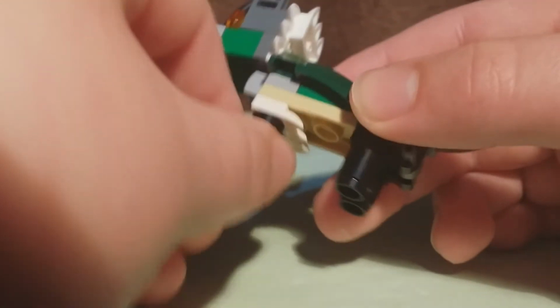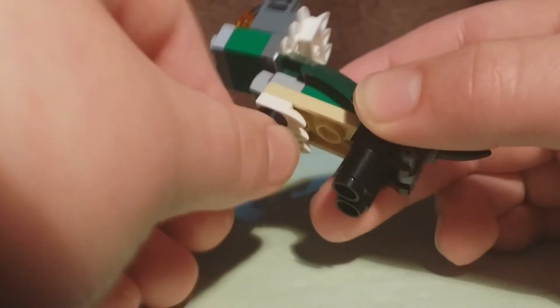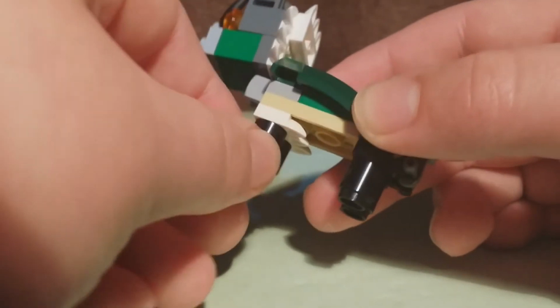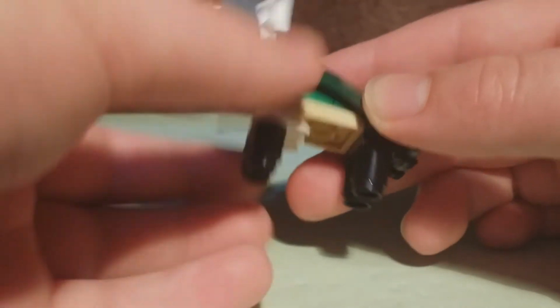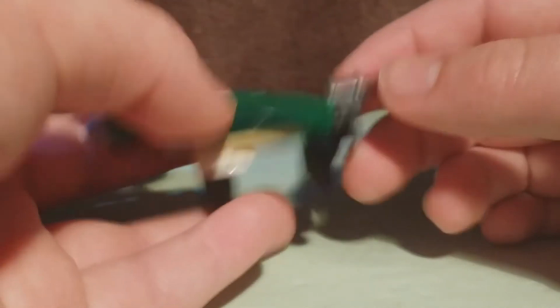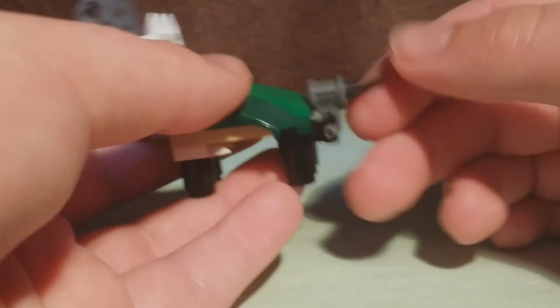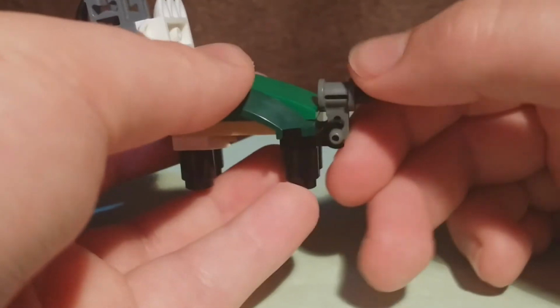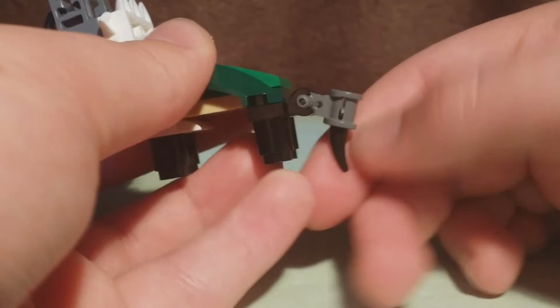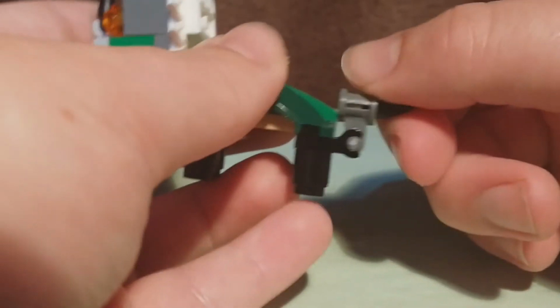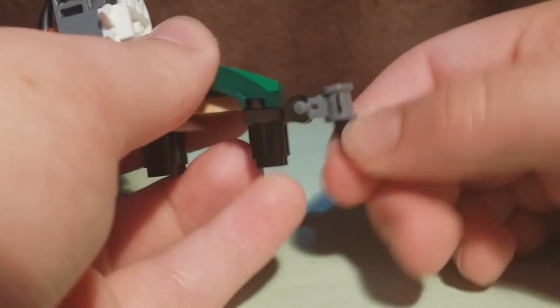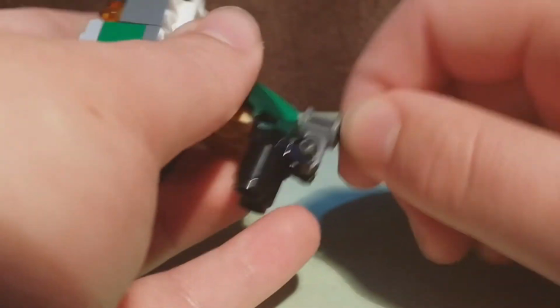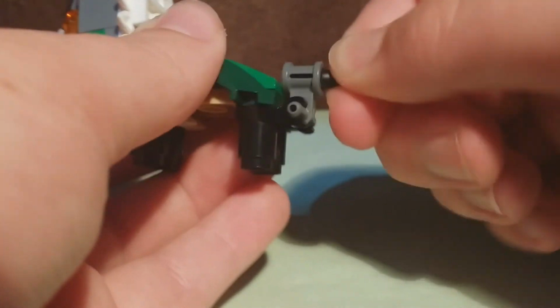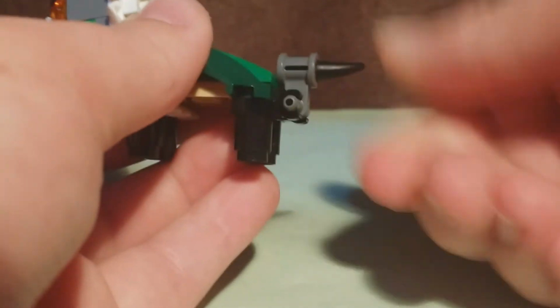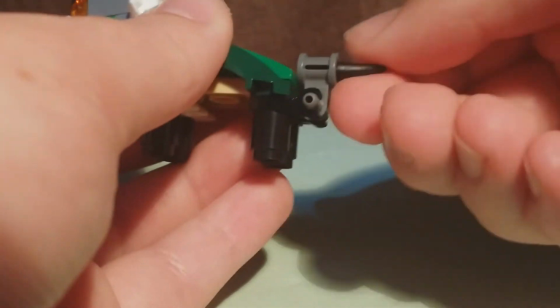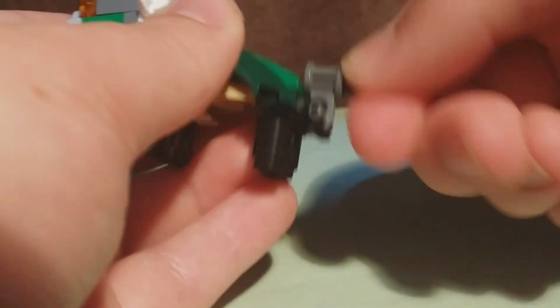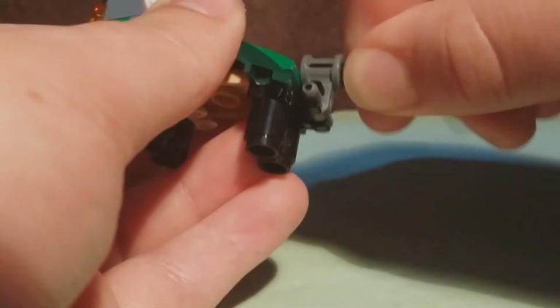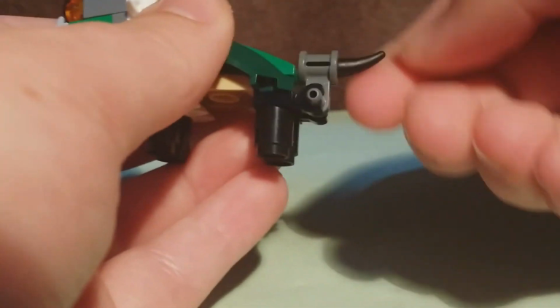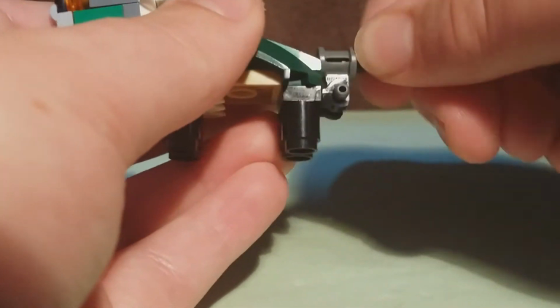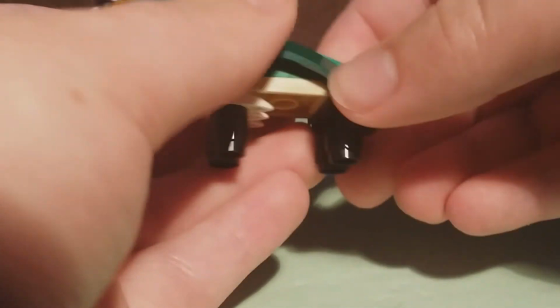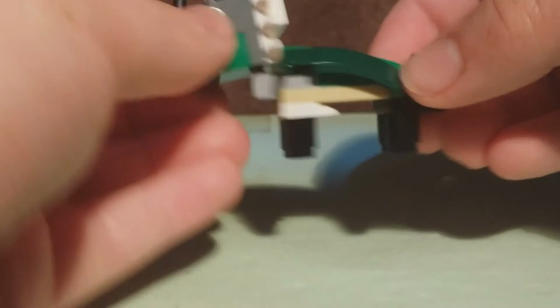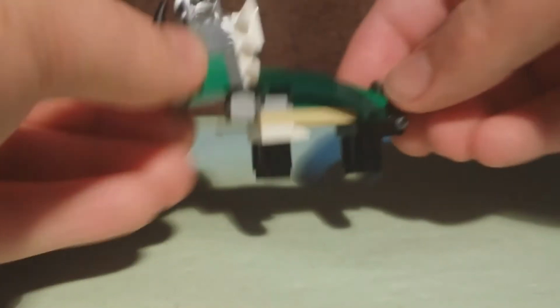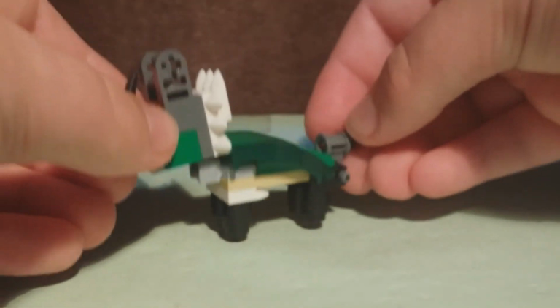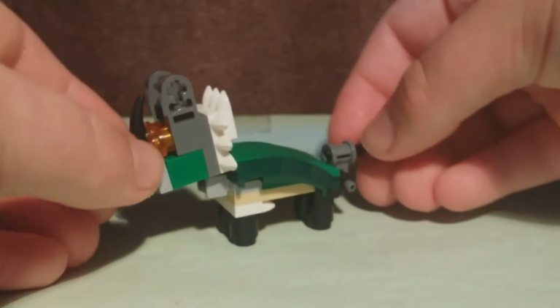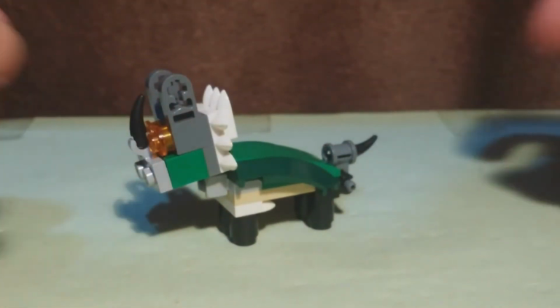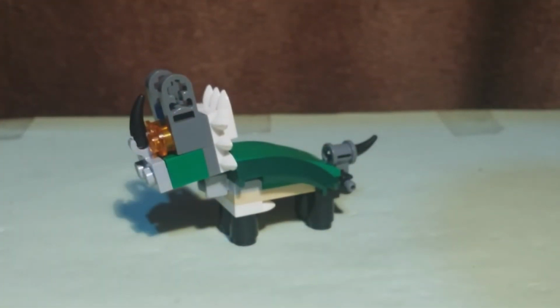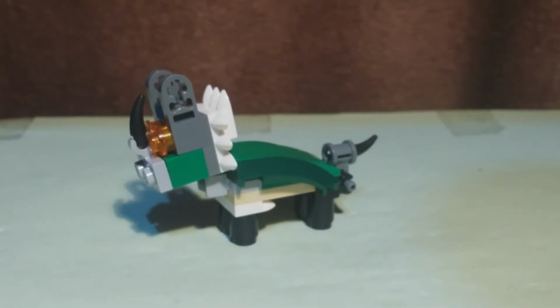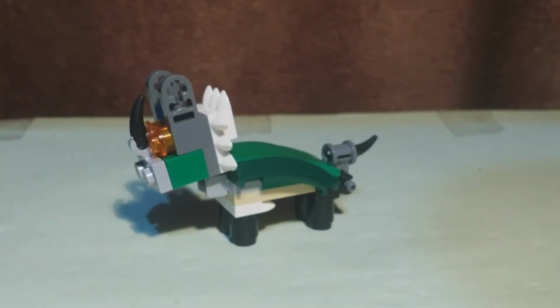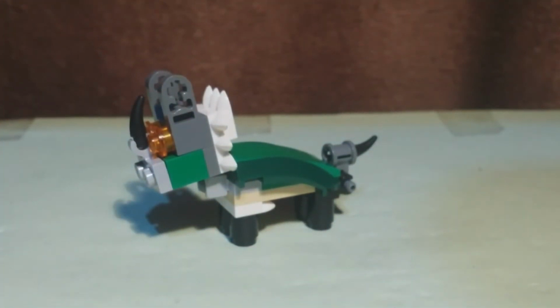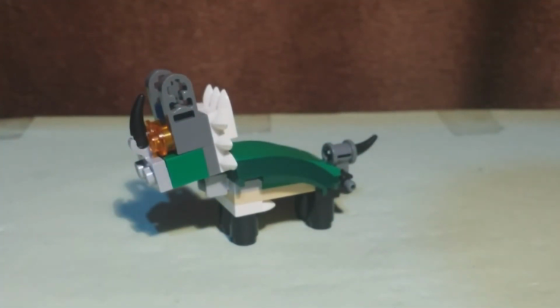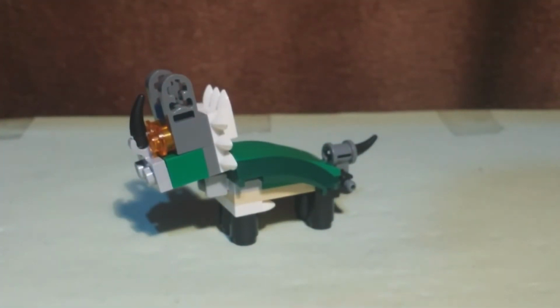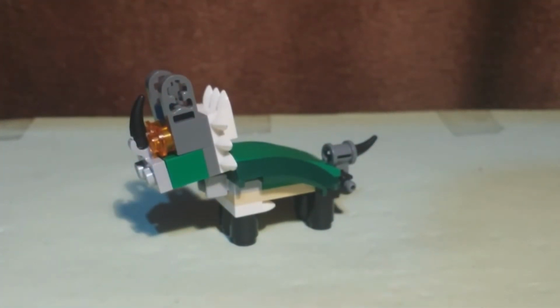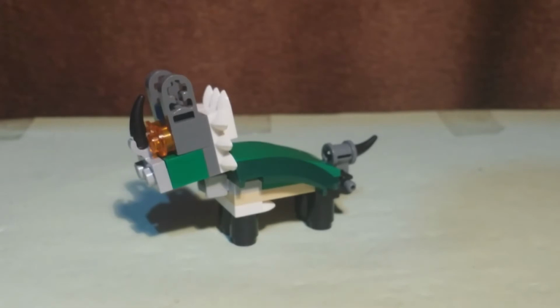There's no articulation at the legs. The tail can move up and down and also twist. That's it for the articulation. It's a baby, it doesn't need lots of articulation.